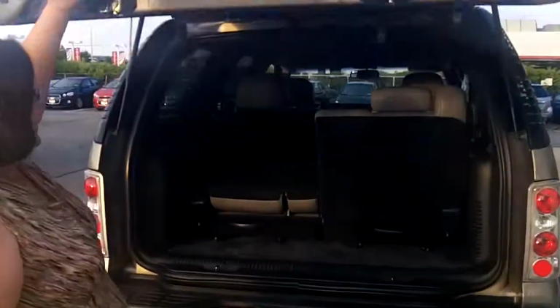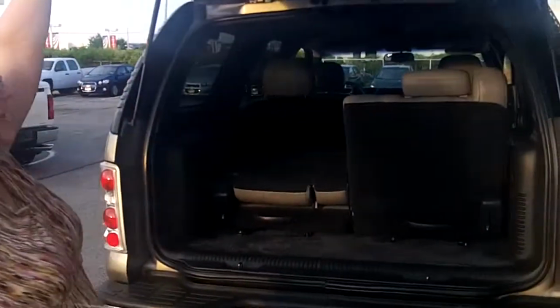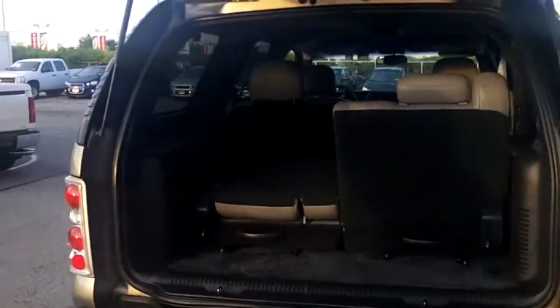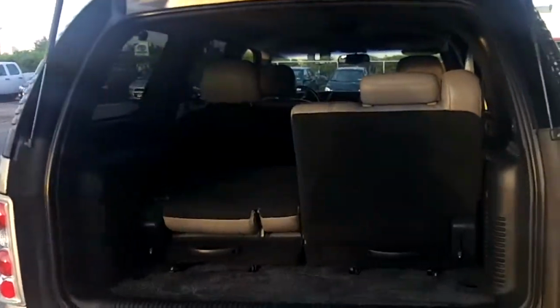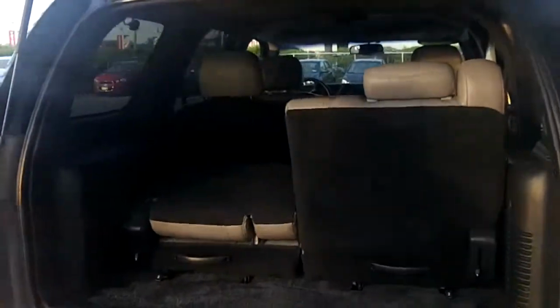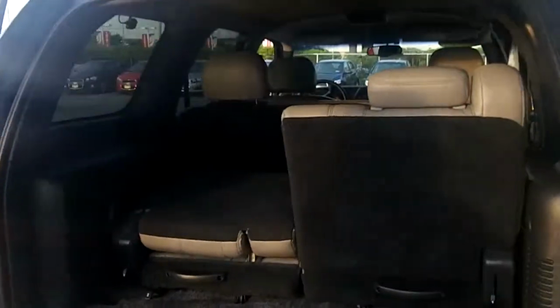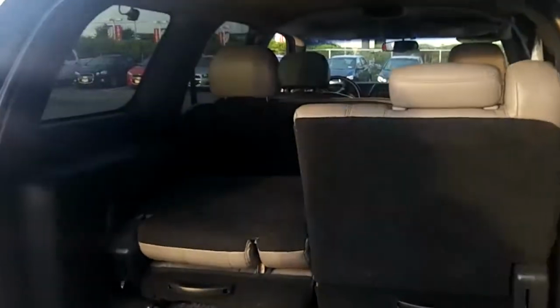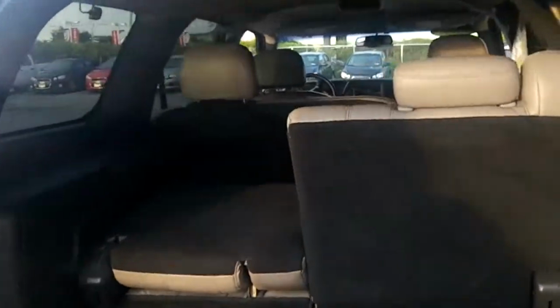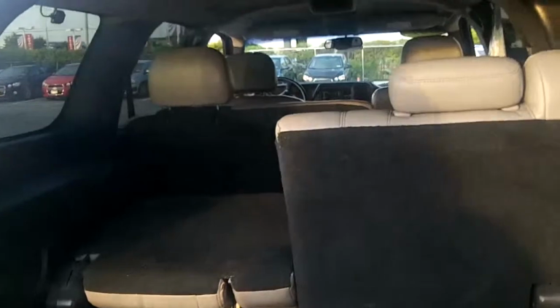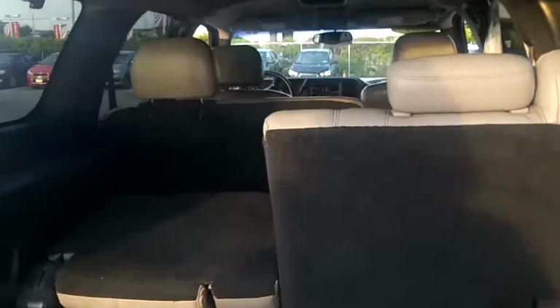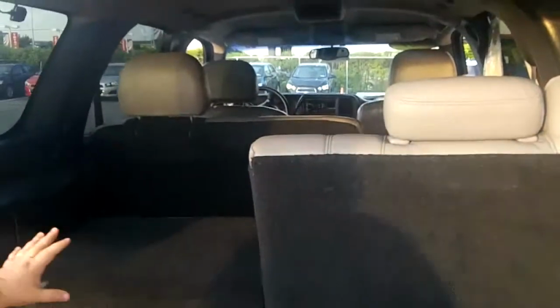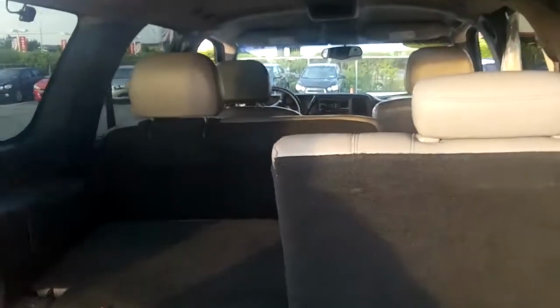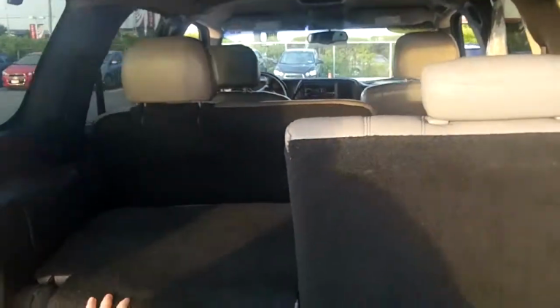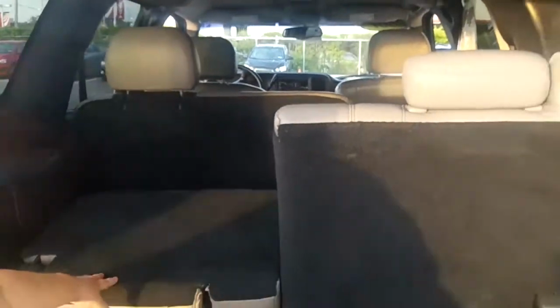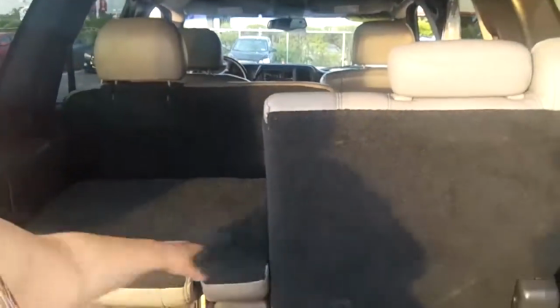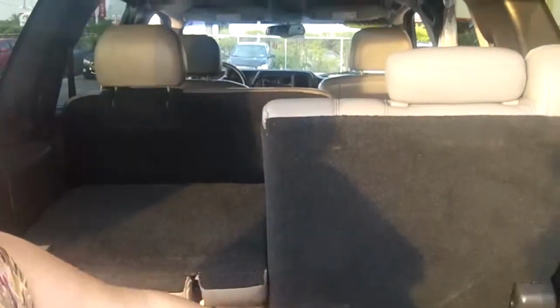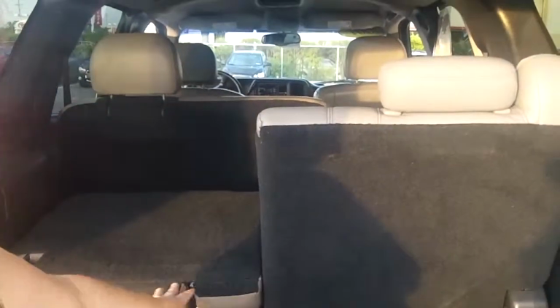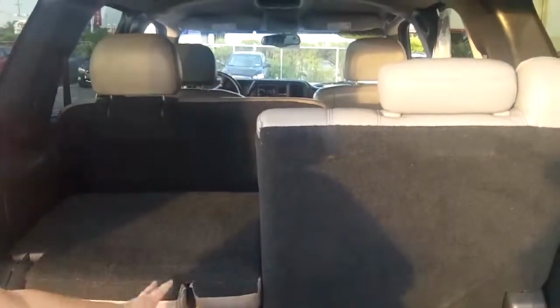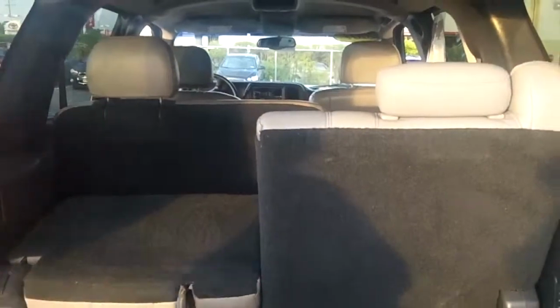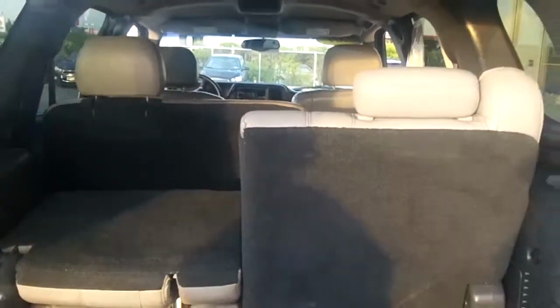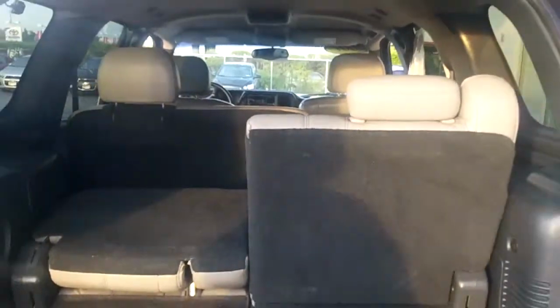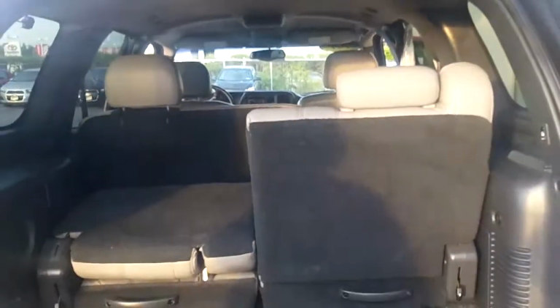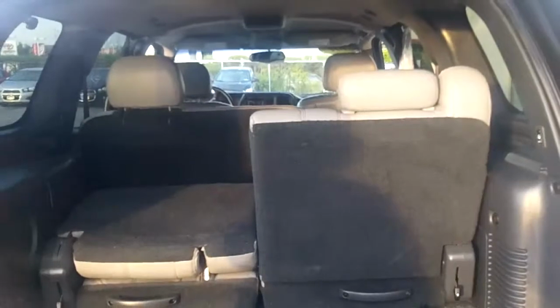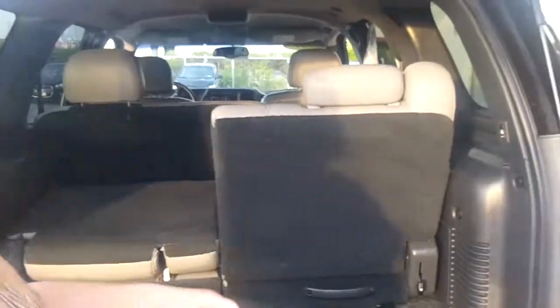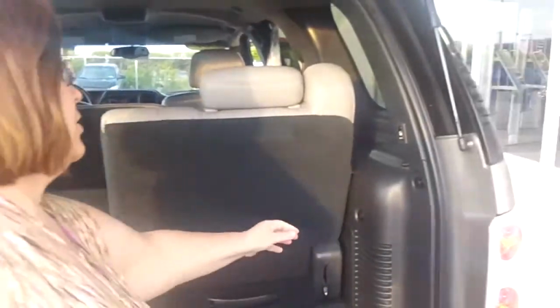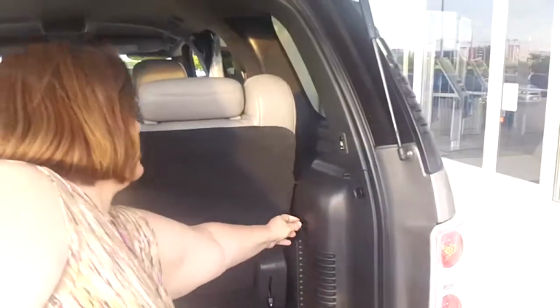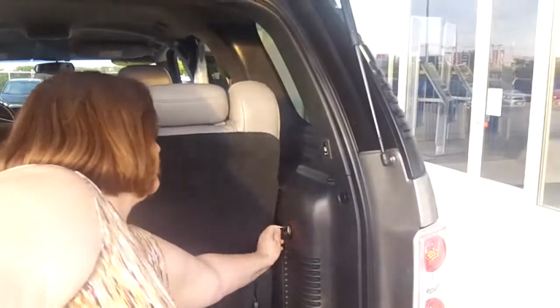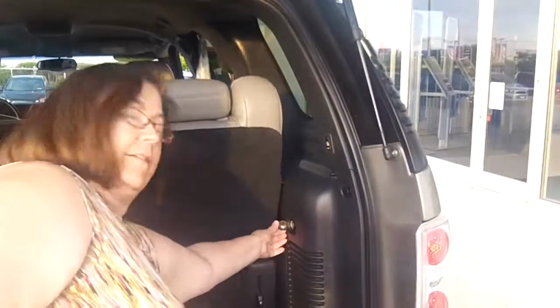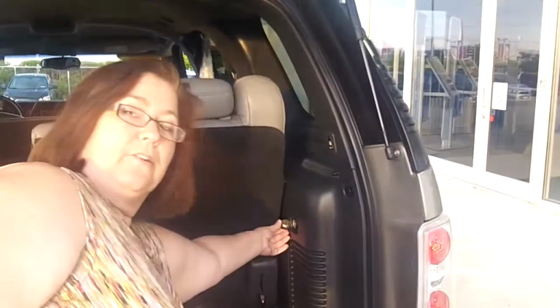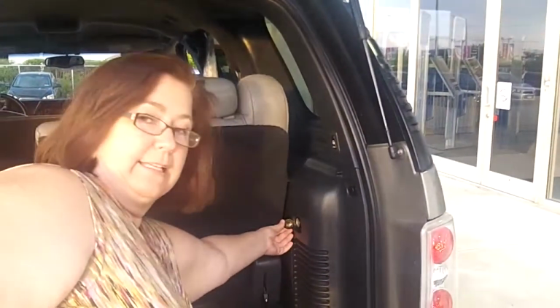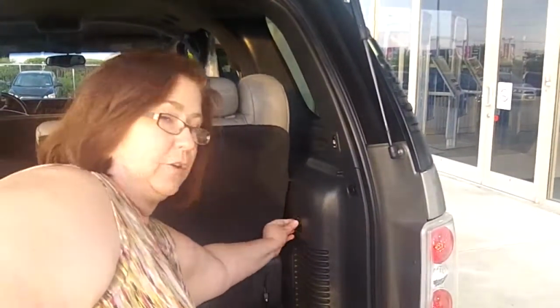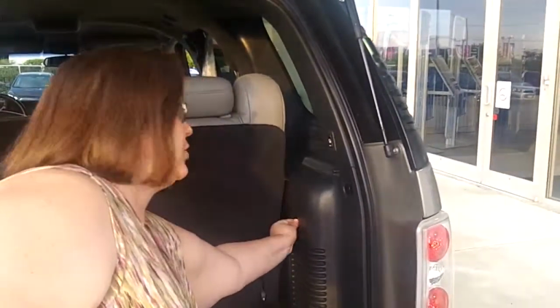This has three rows of seating and they are leather seats. This back row can be folded down one side, both sides, or they can be completely removed. You also have an extra power outlet here, which is nice for coolers.